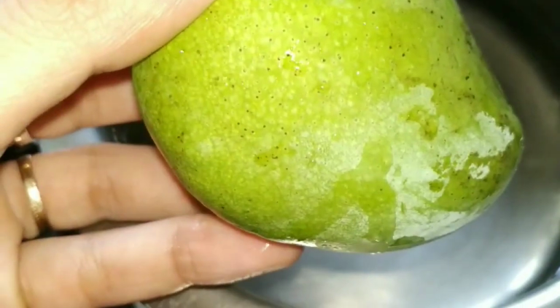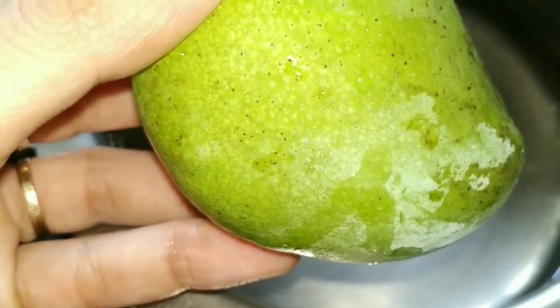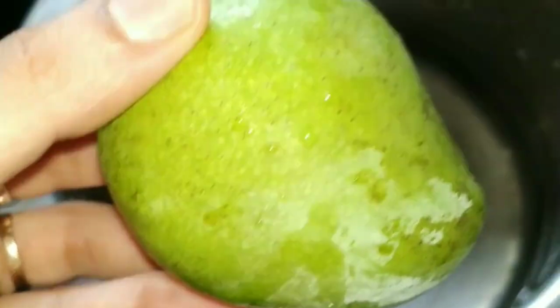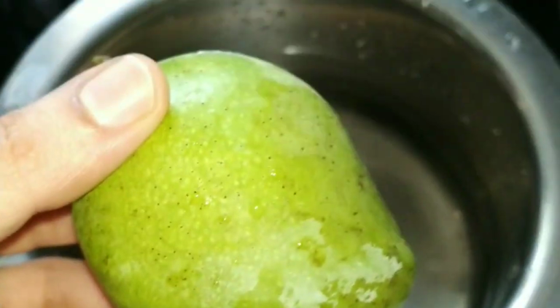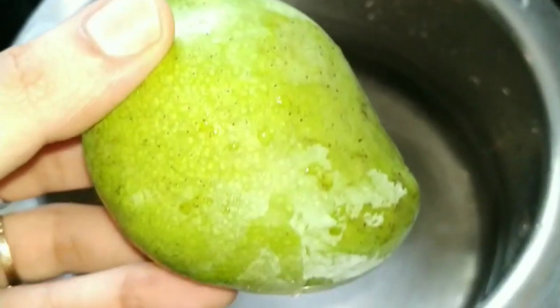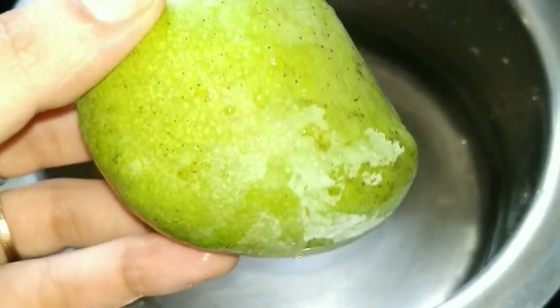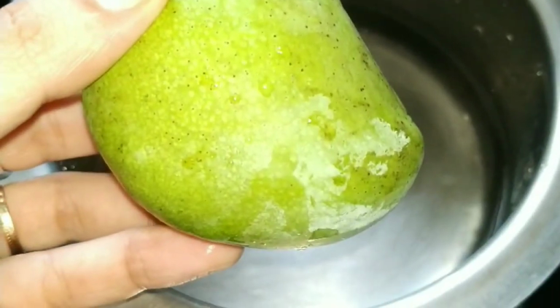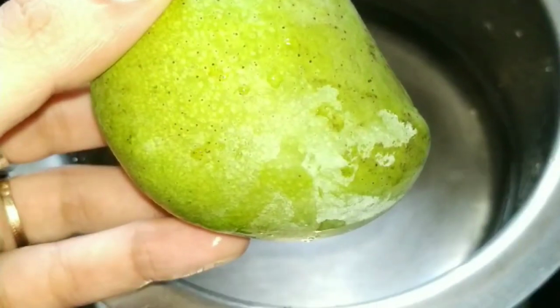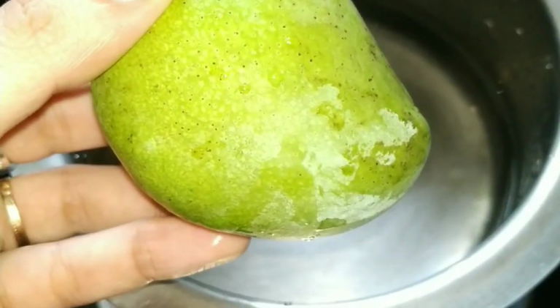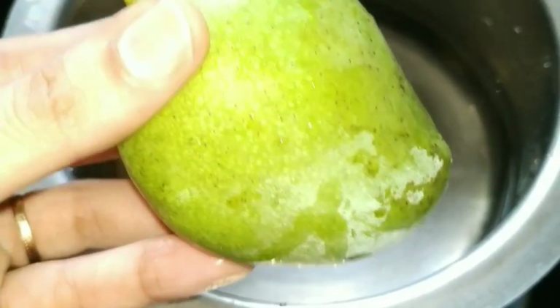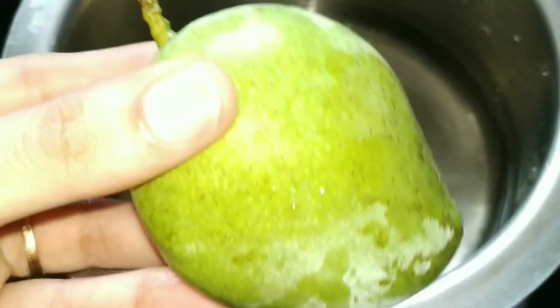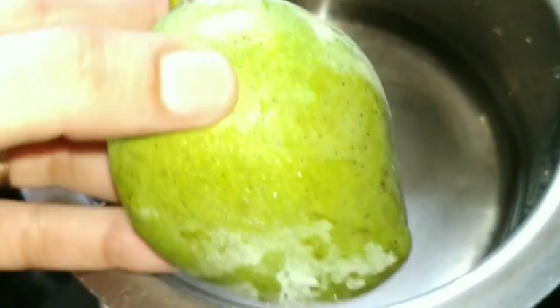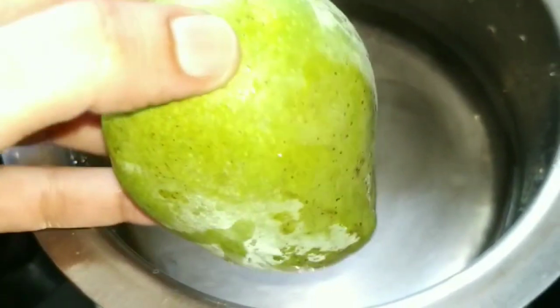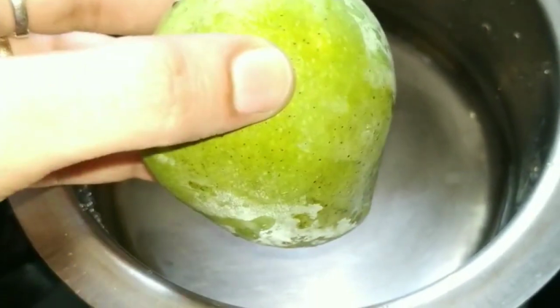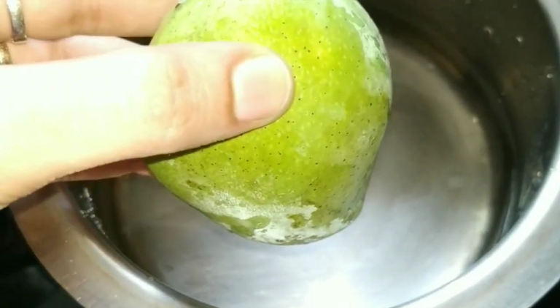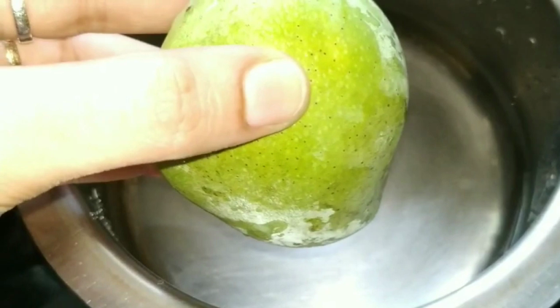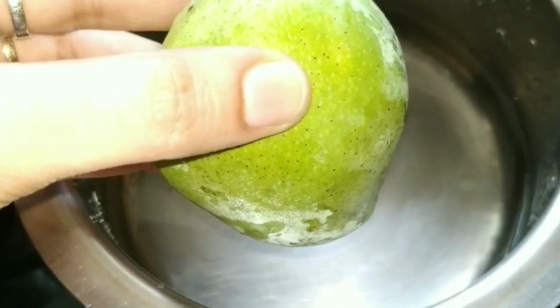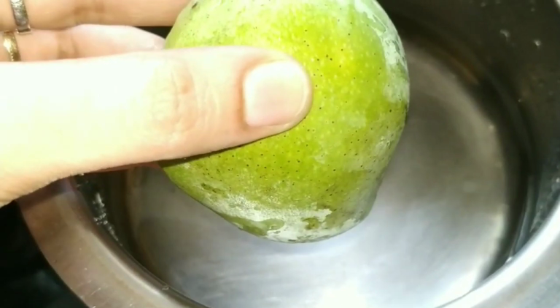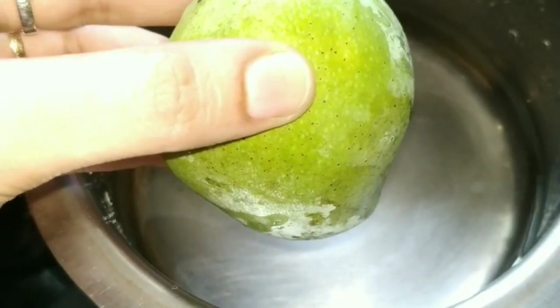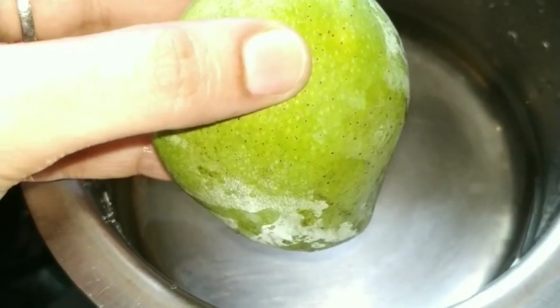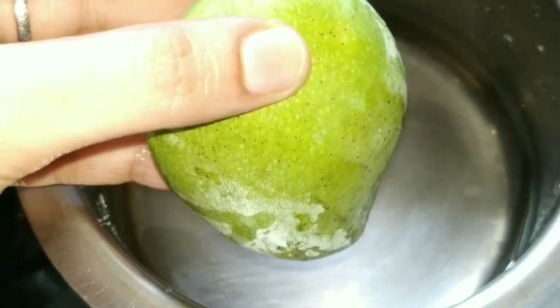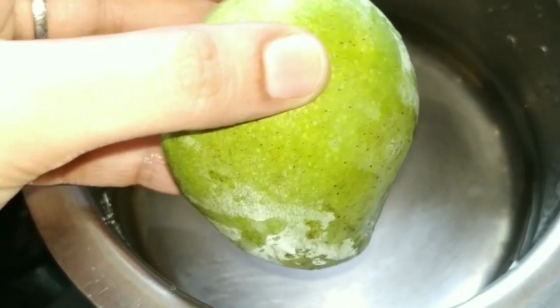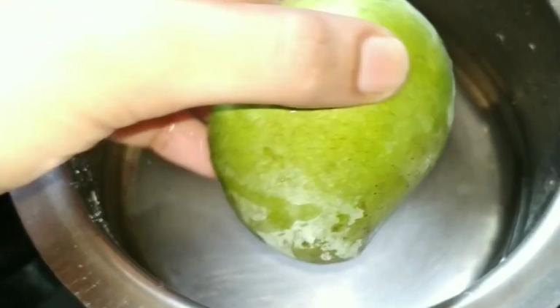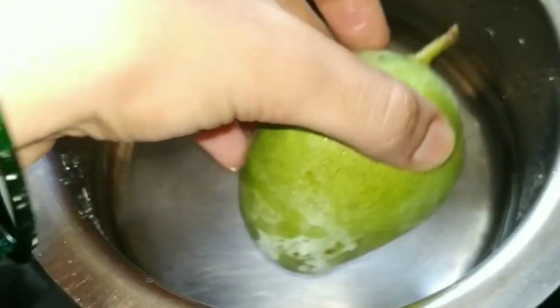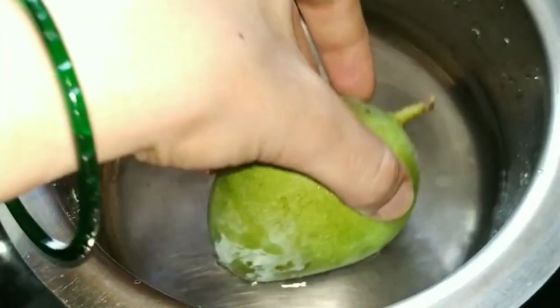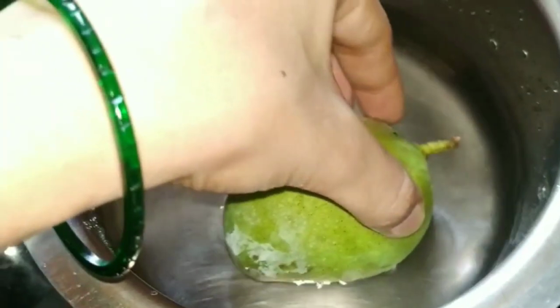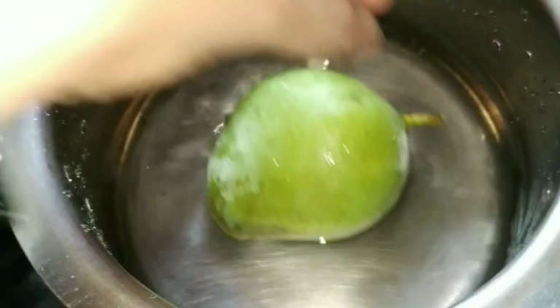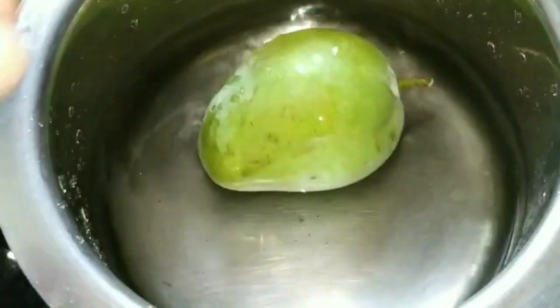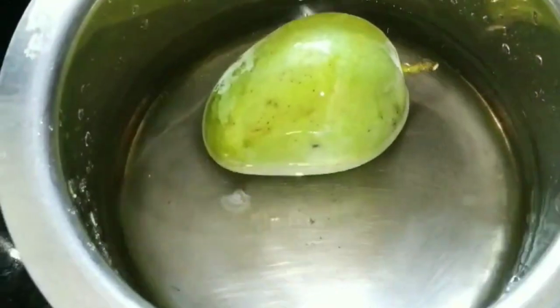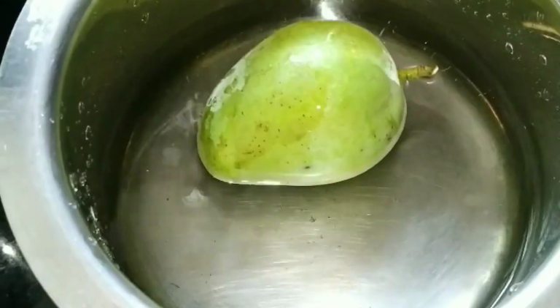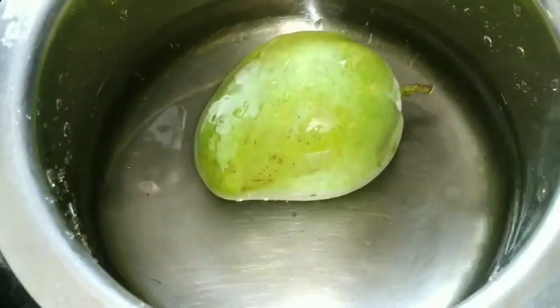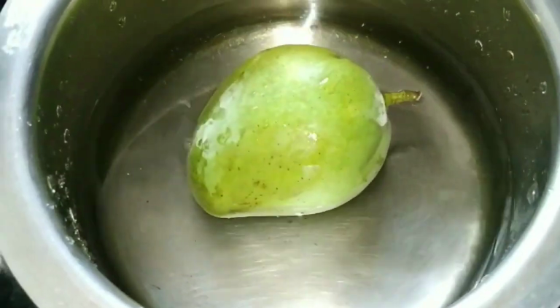Hi everyone. Welcome to my channel. Today I am going to prepare a spicy sour drink from raw mango.